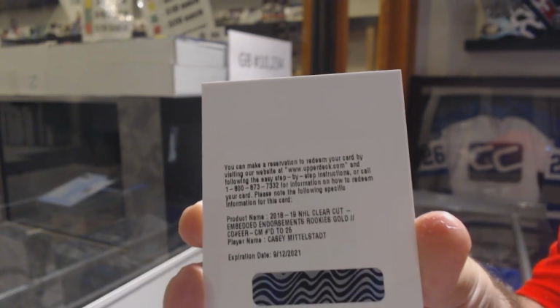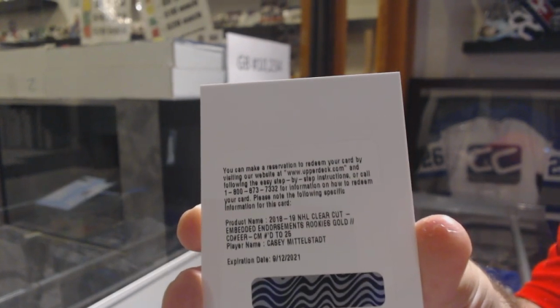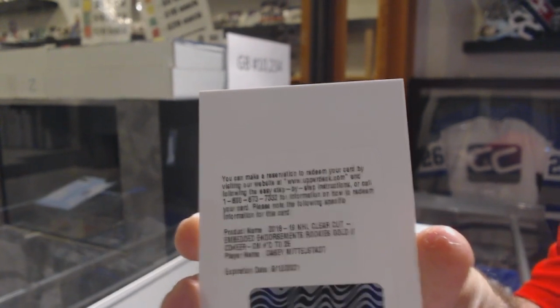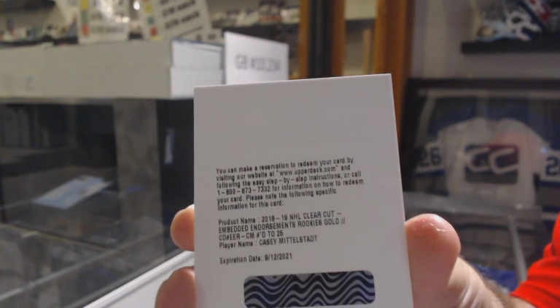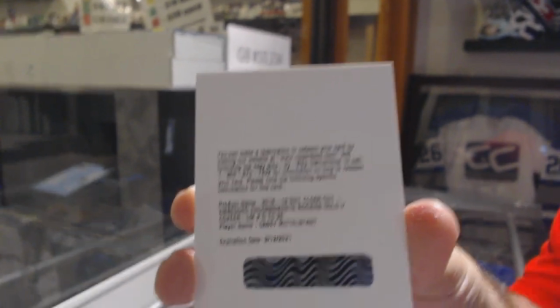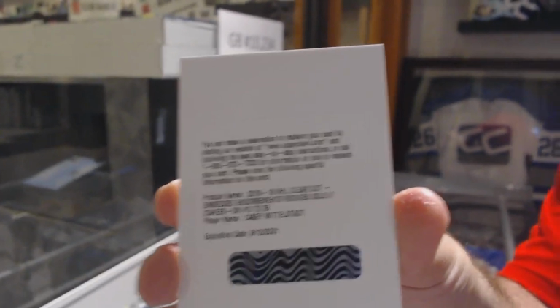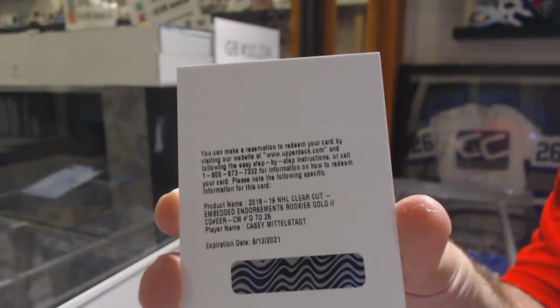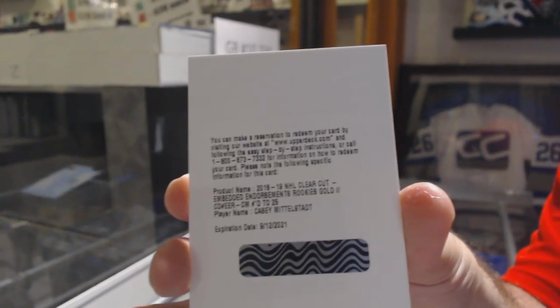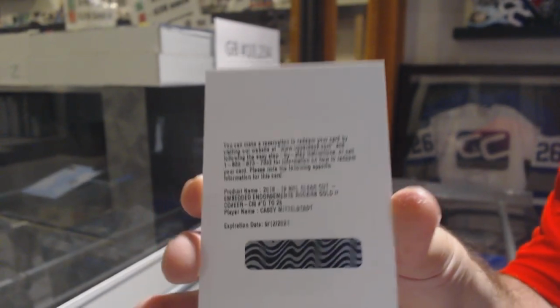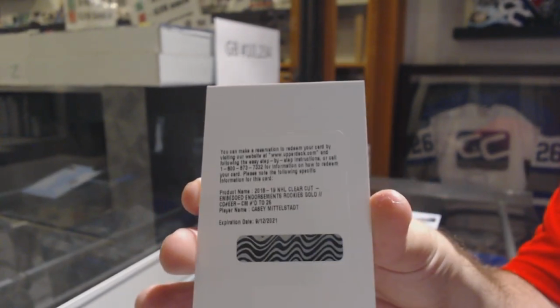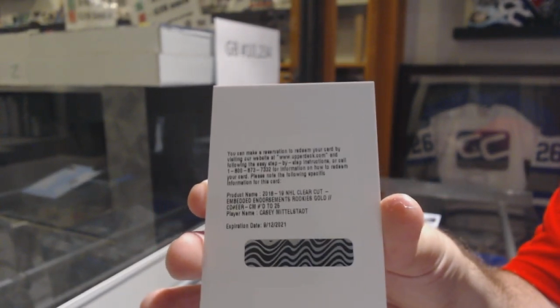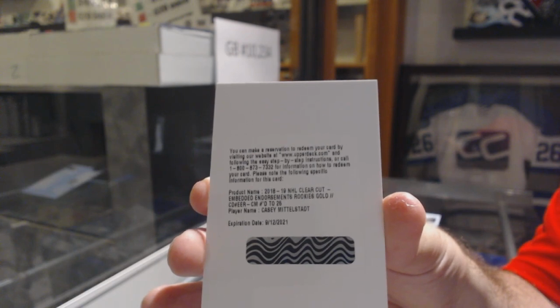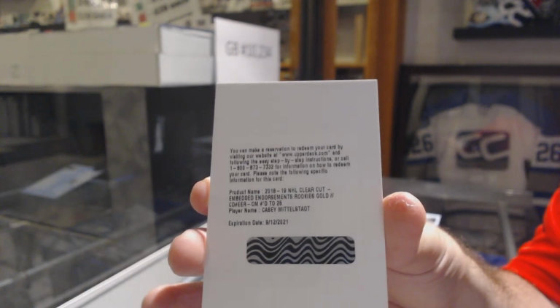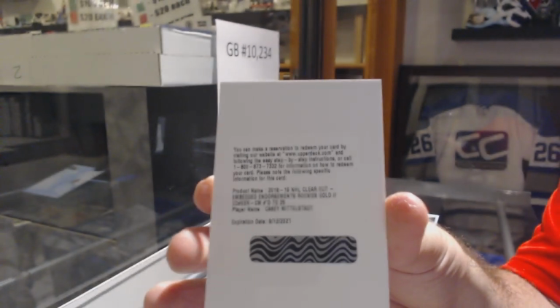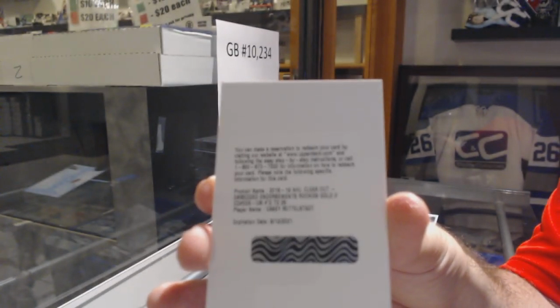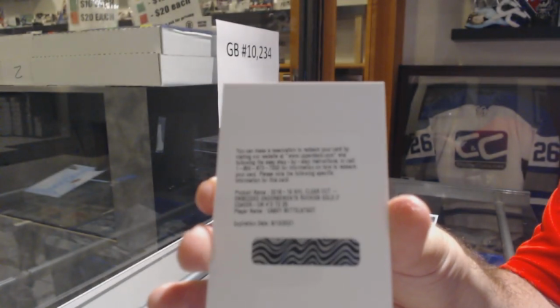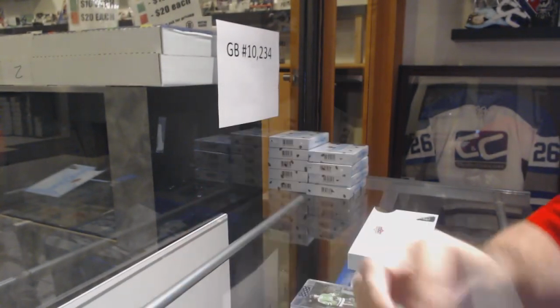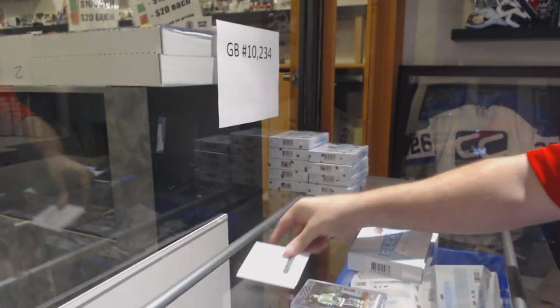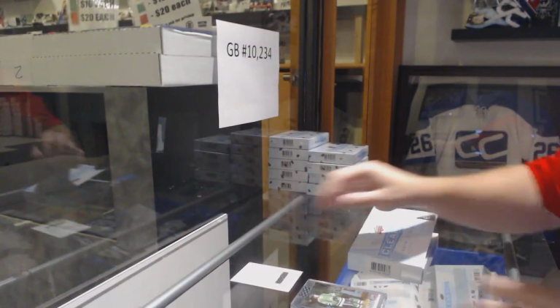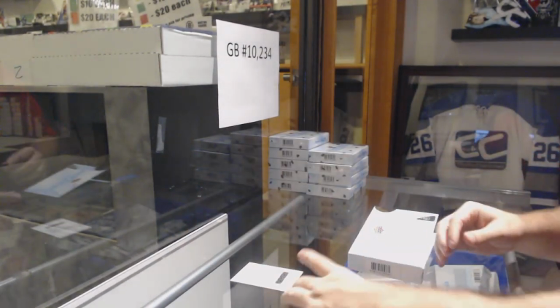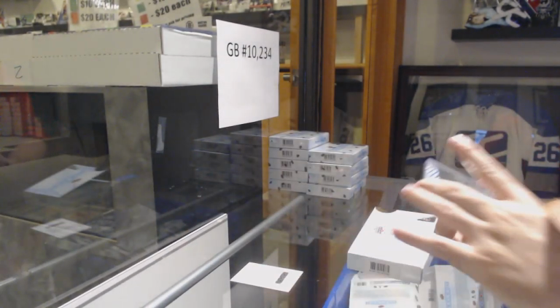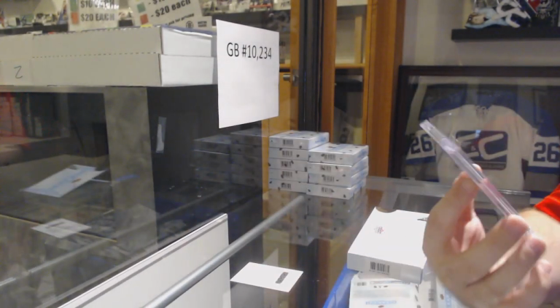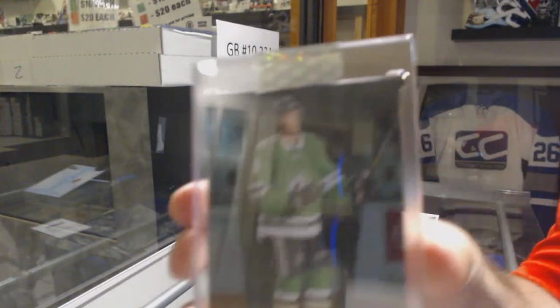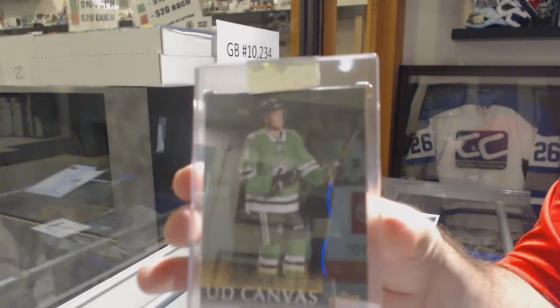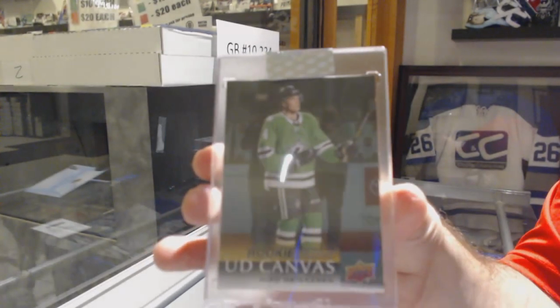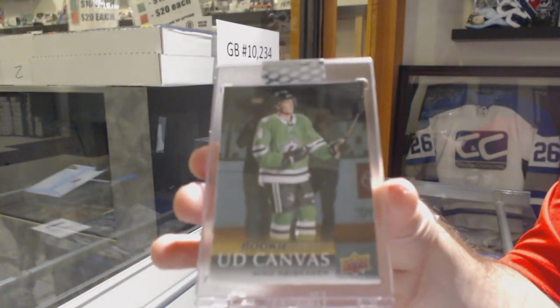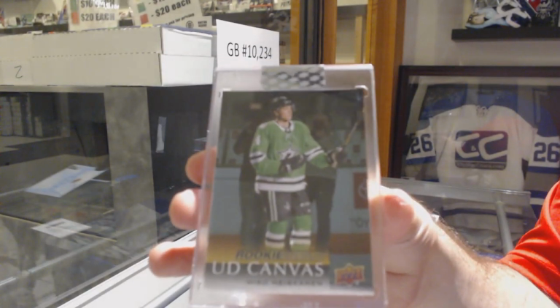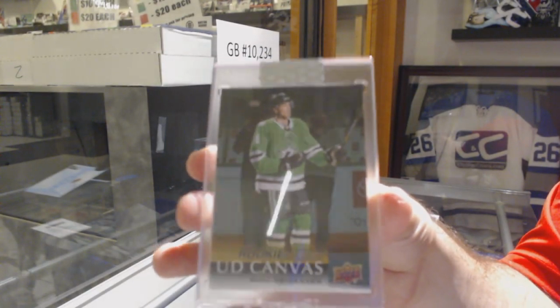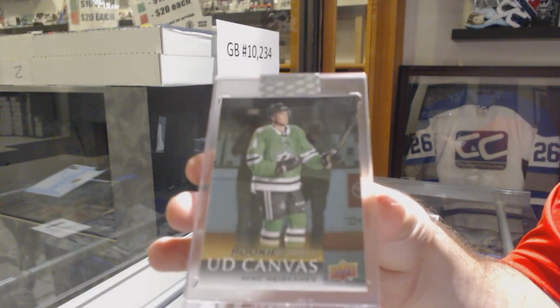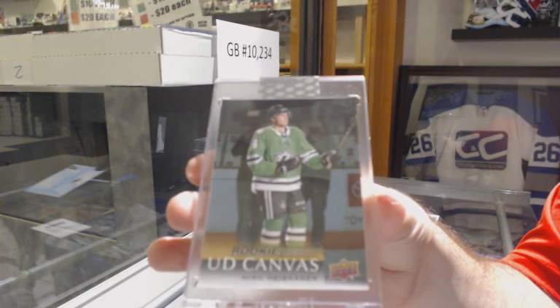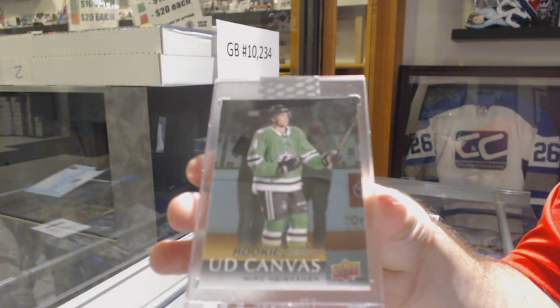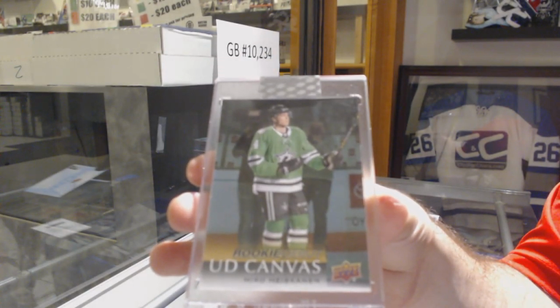What I'm more curious about is in about three to five days, how crazy people are going to be trying to find this product. And we've got it for the Dallas Stars, Miro Heiskanen. Debut canvas.